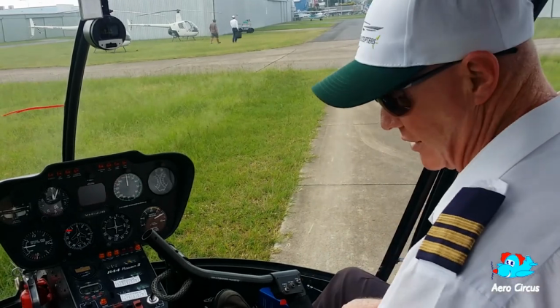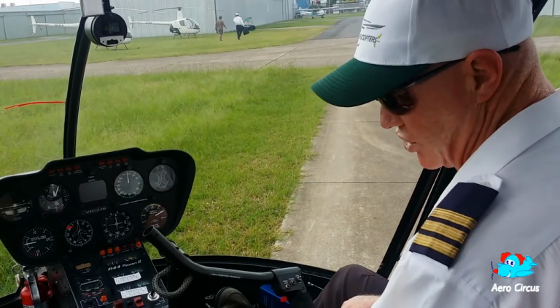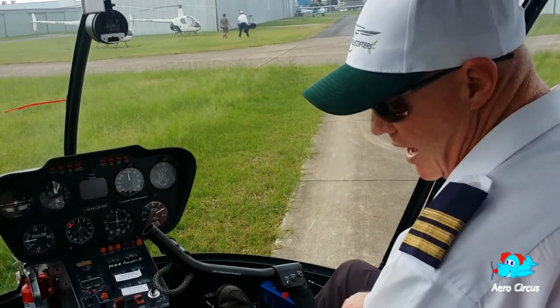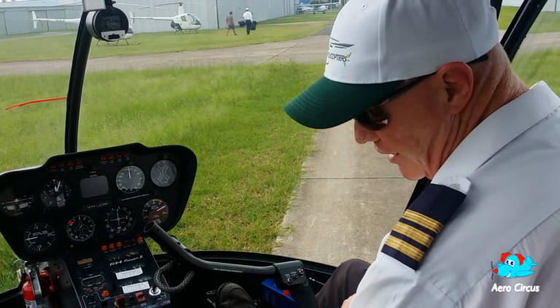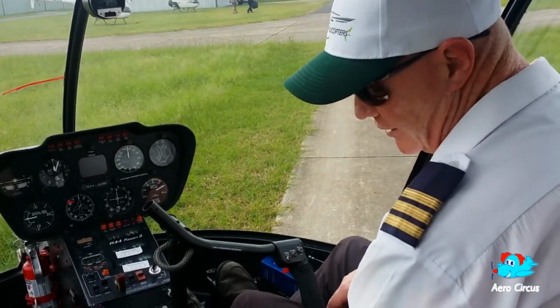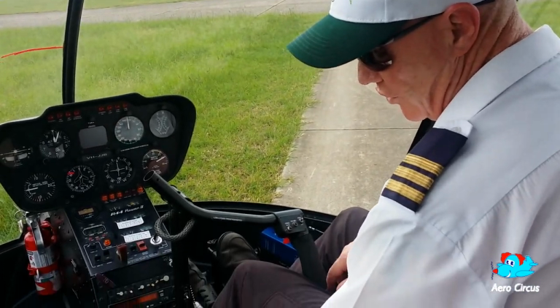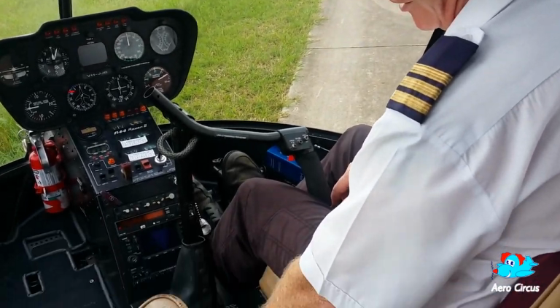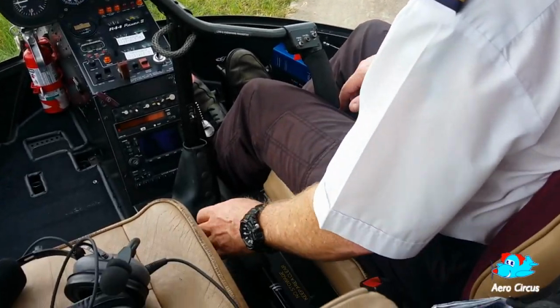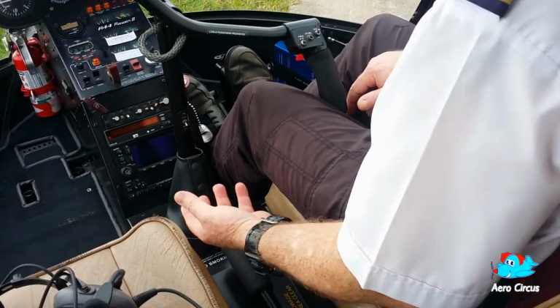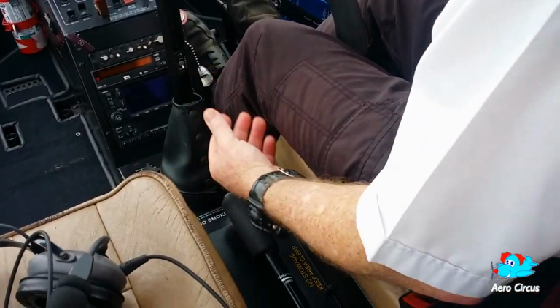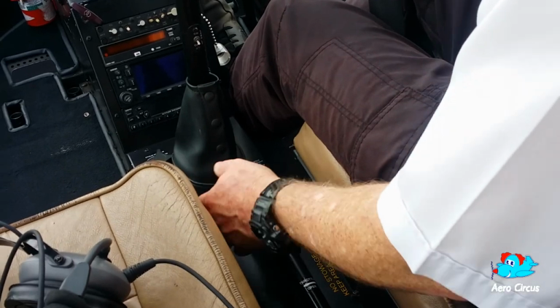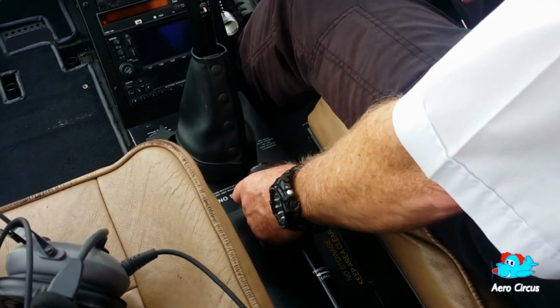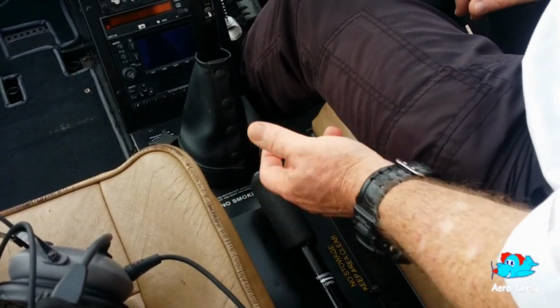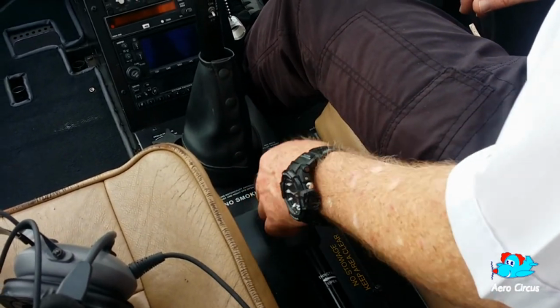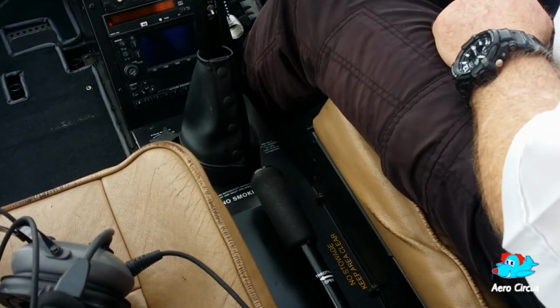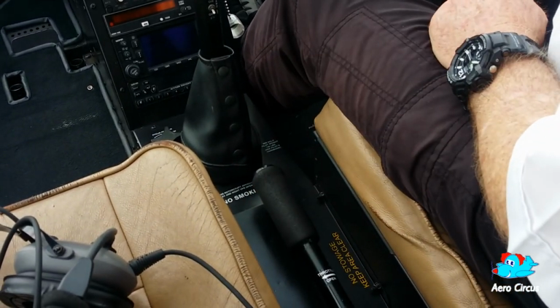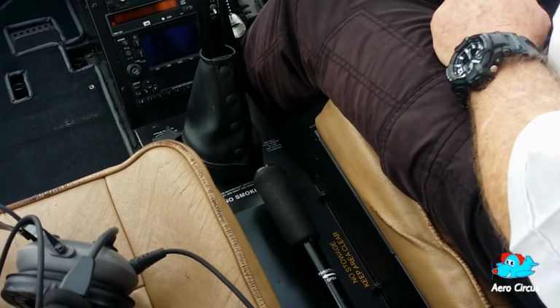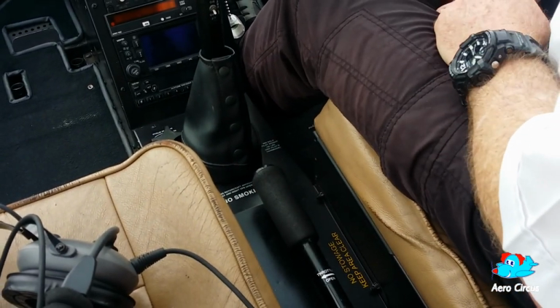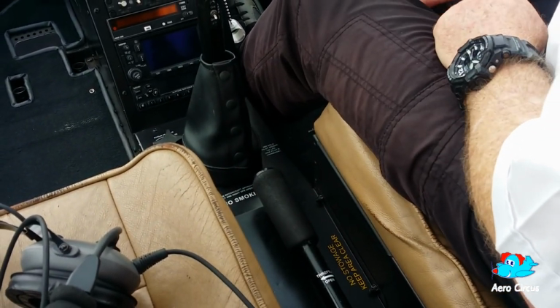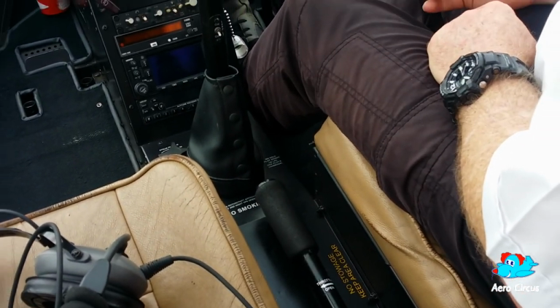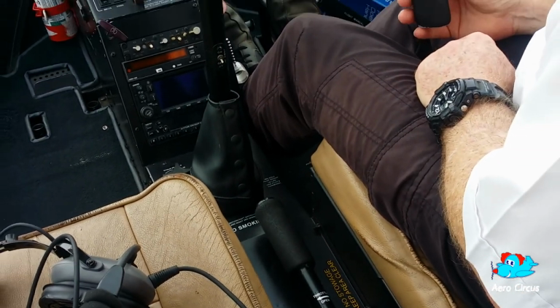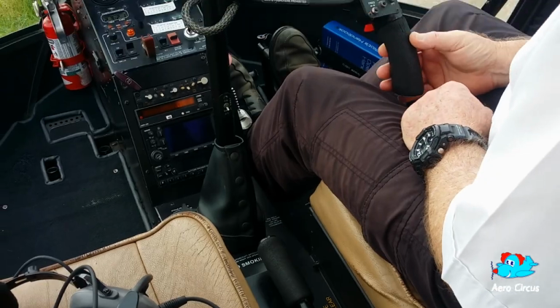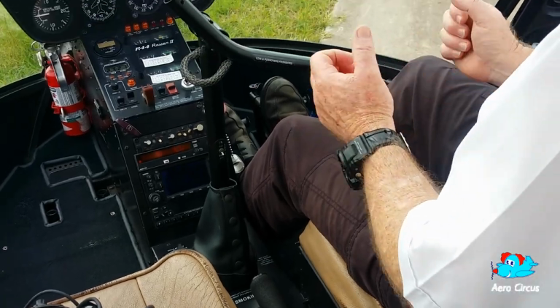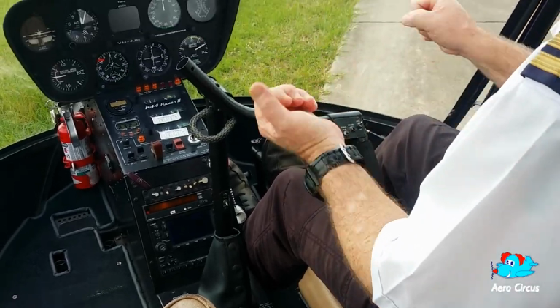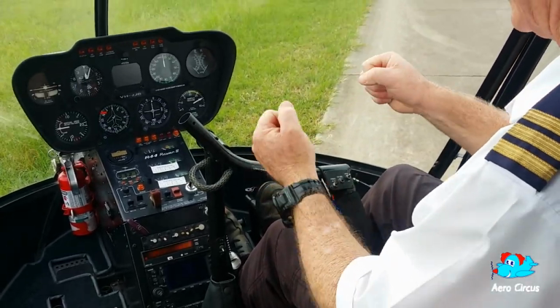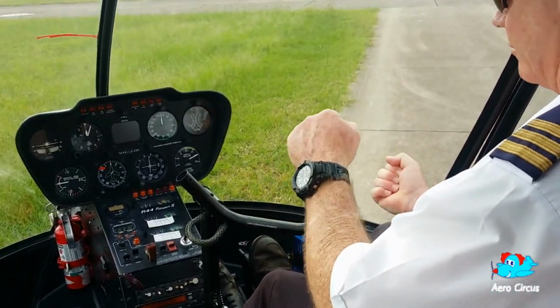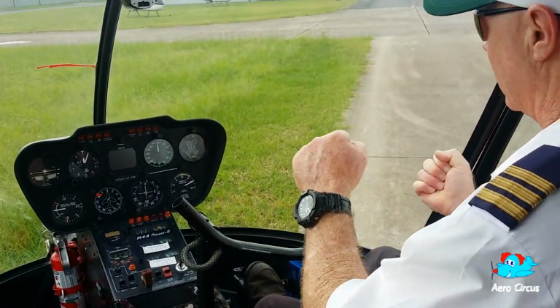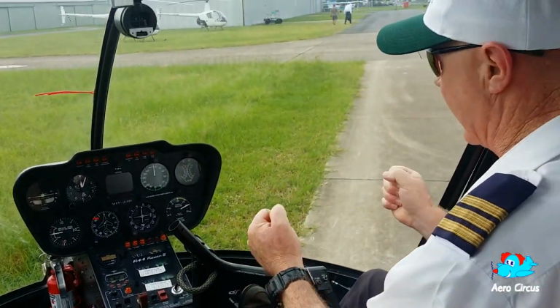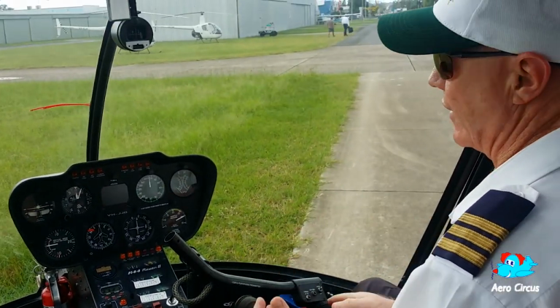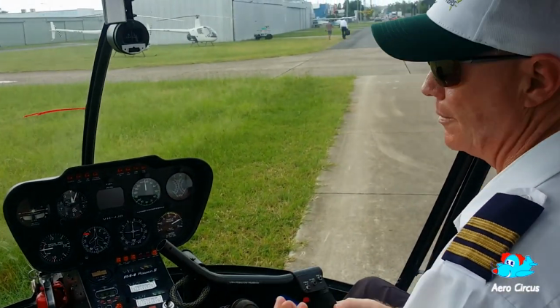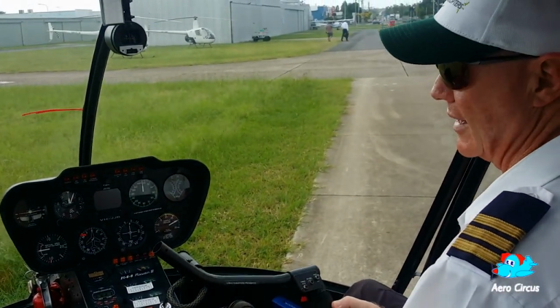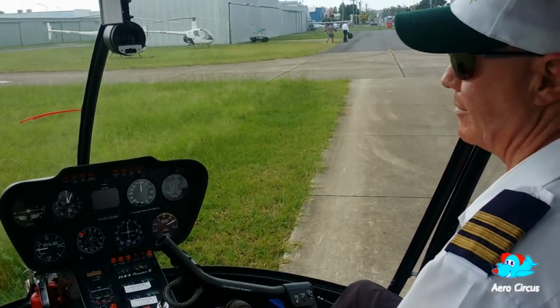It's that simple. Everything's nice and gentle. At the end of the collective, you've got your throttle — same as your aircraft. The secret with helicopter flying is nice and gentle. Fixed wing, you can be a little bit more heavy-handed, but with the helicopter, less is best.